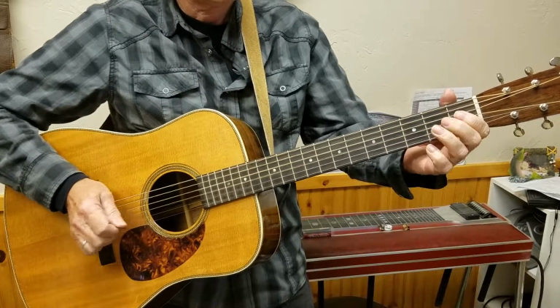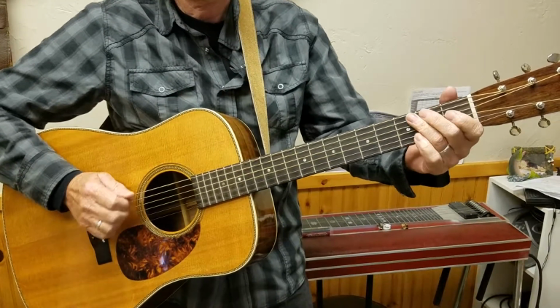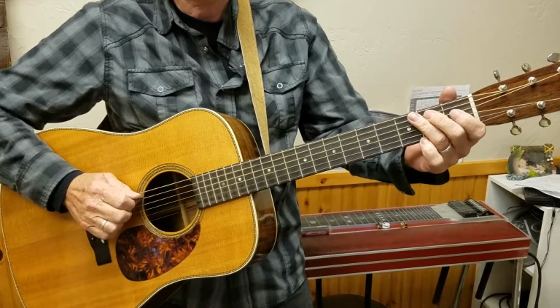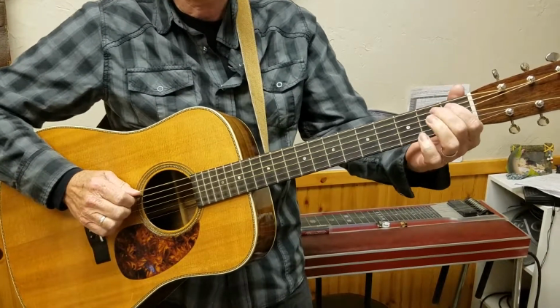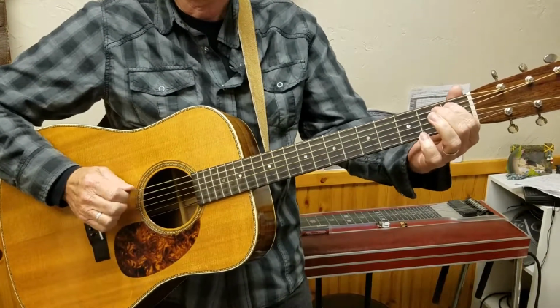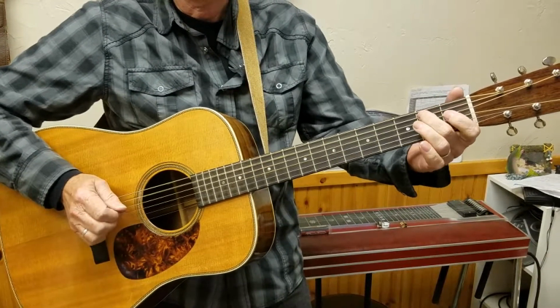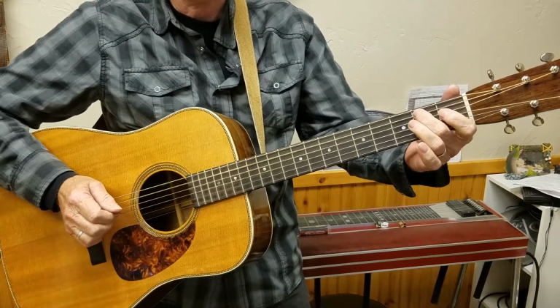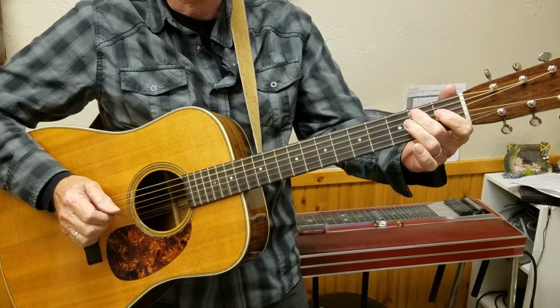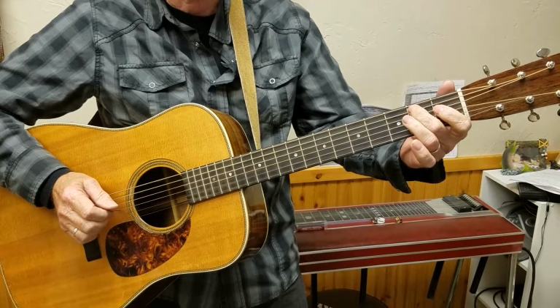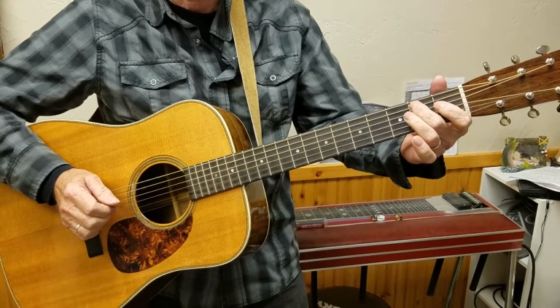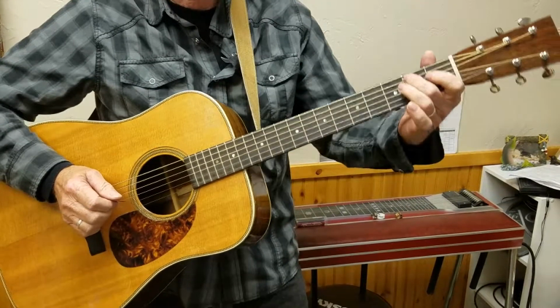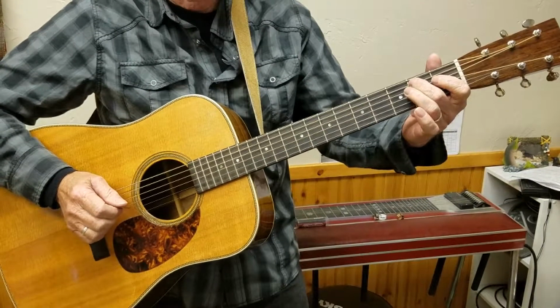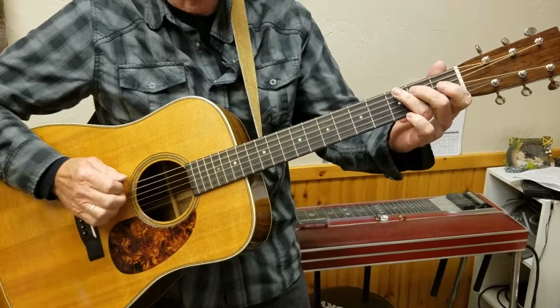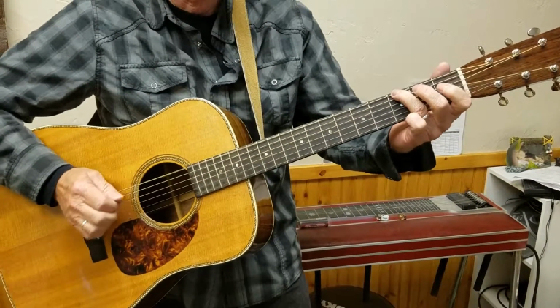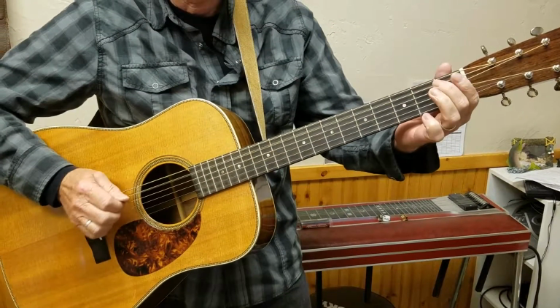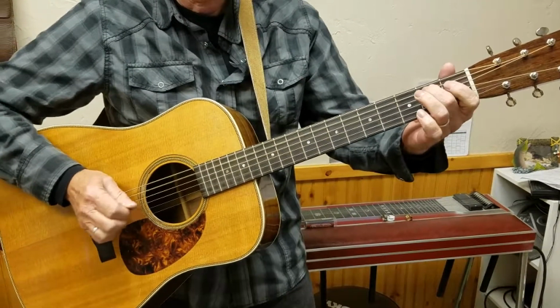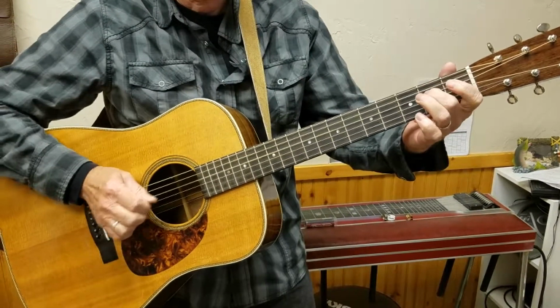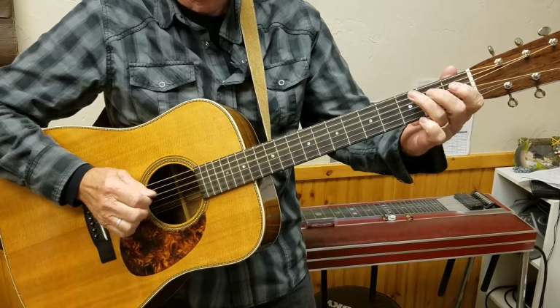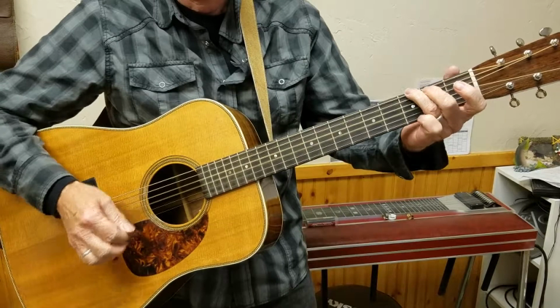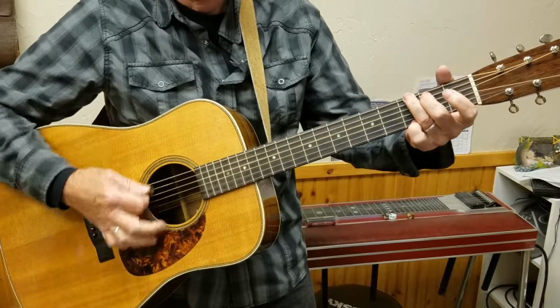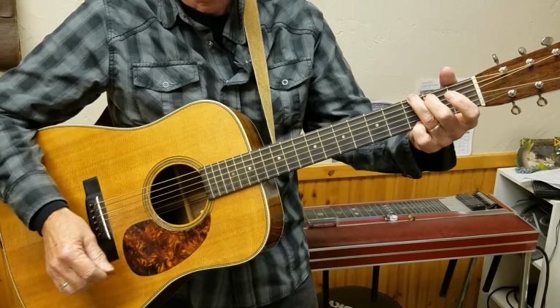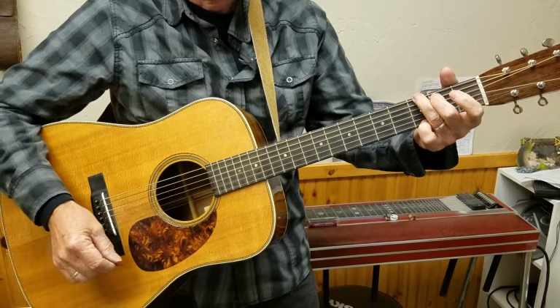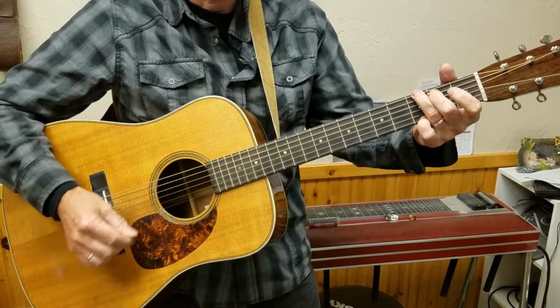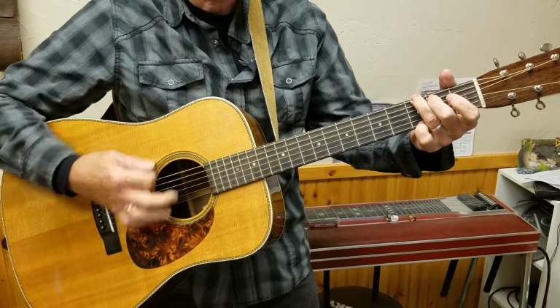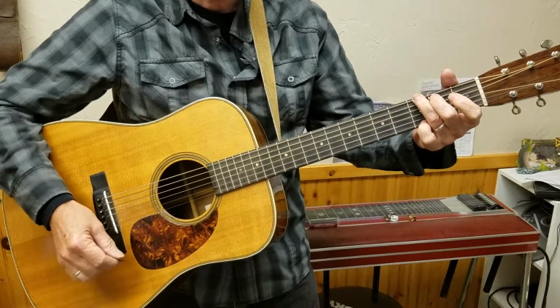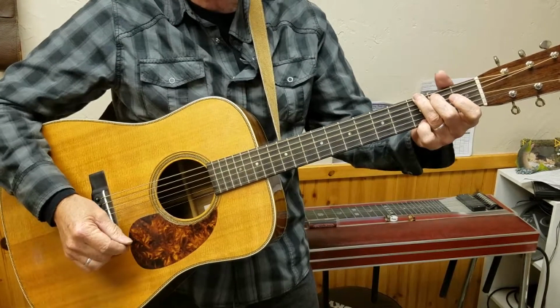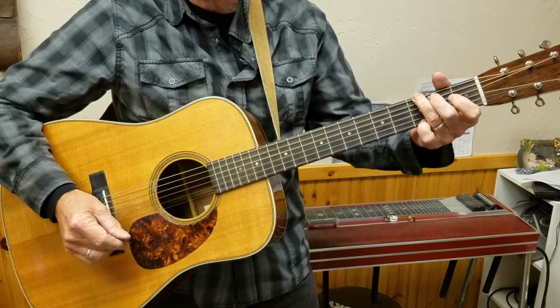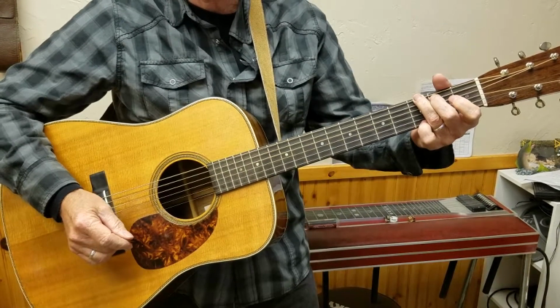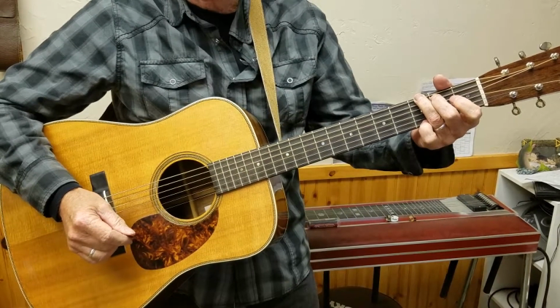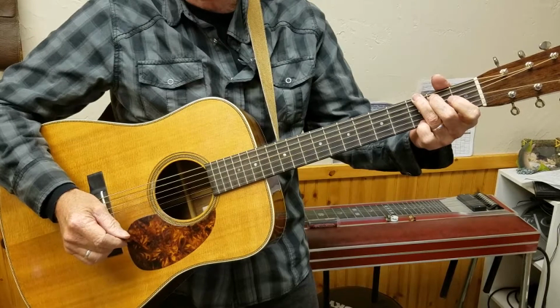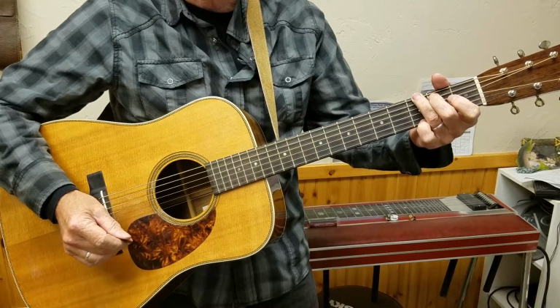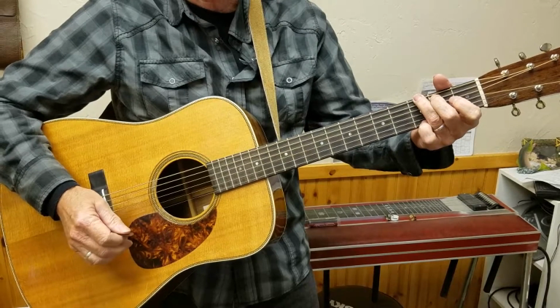So instead of sliding, use separate fingers on the A, B flat, B. Now how would you use that in the song? Say we're playing Walkin' Cane.